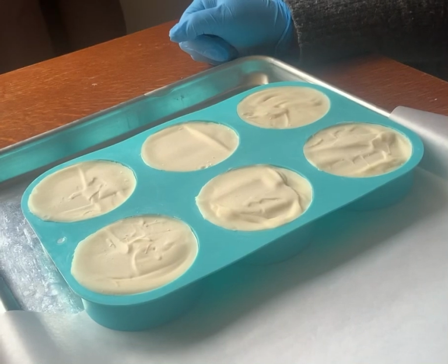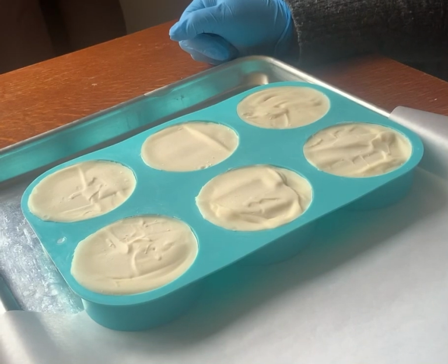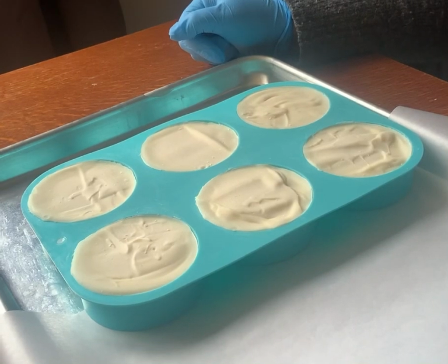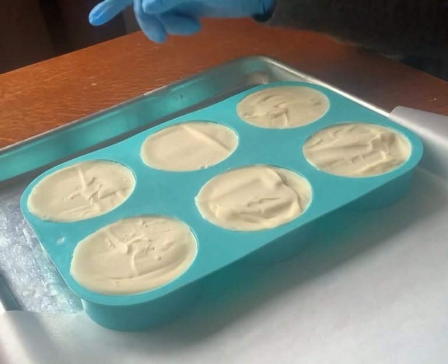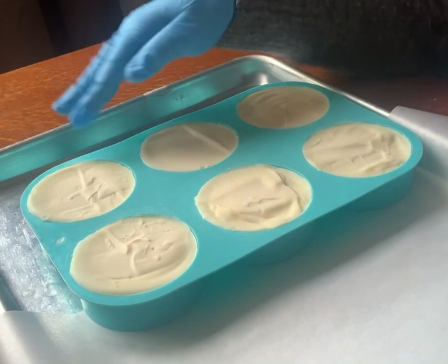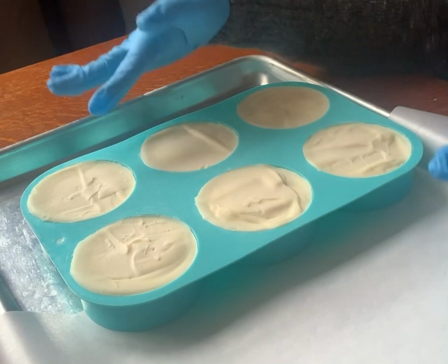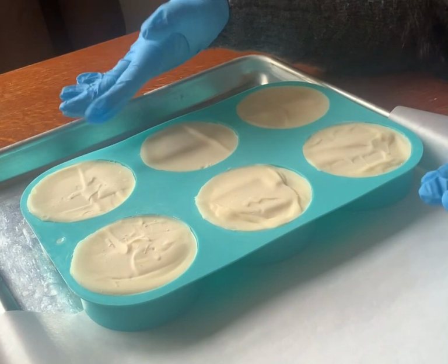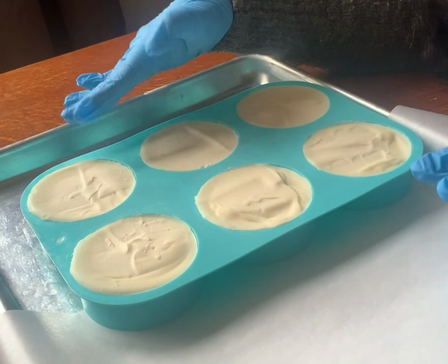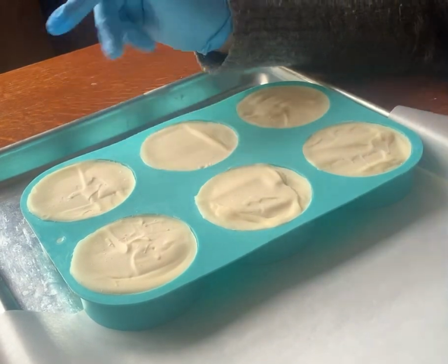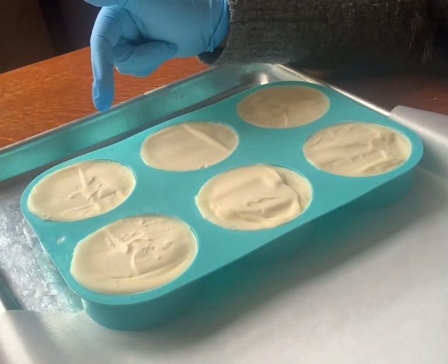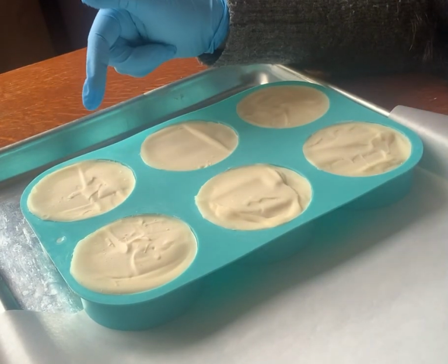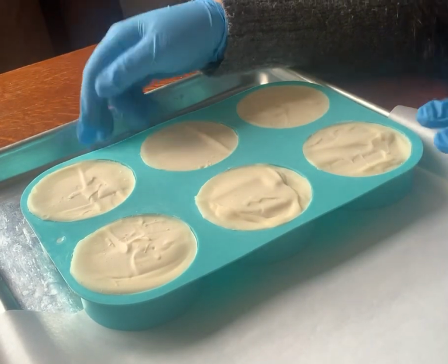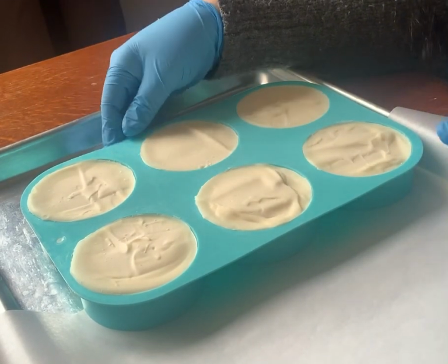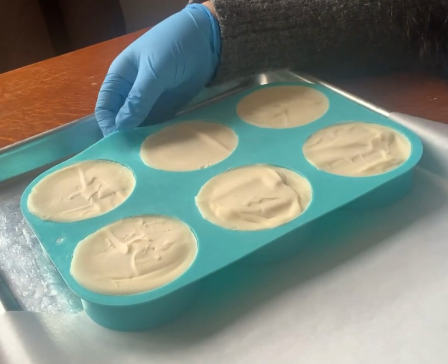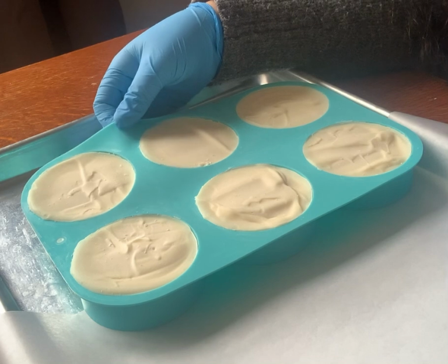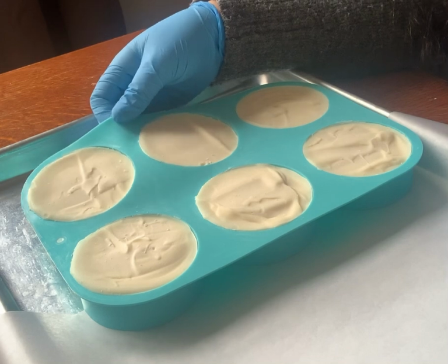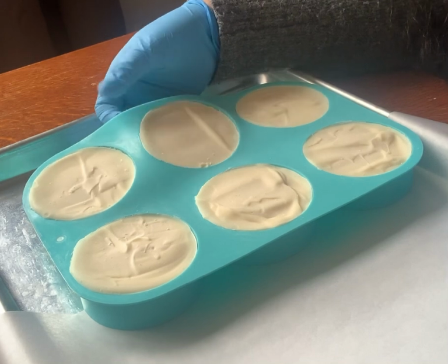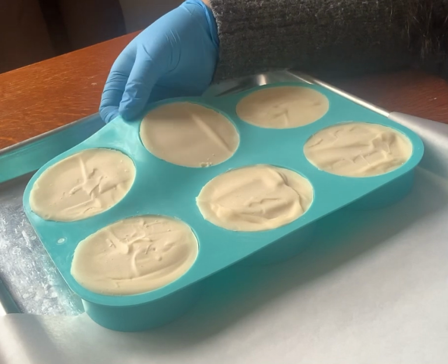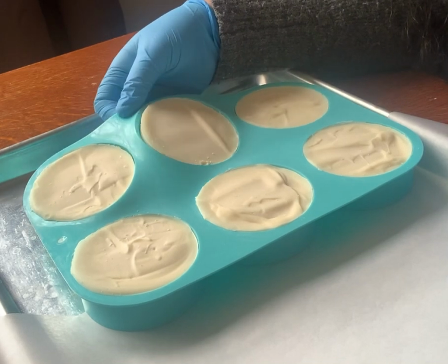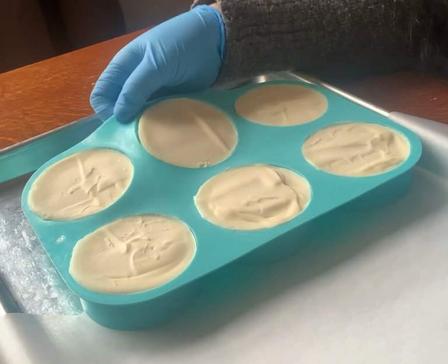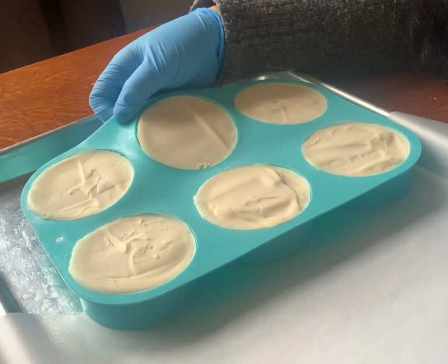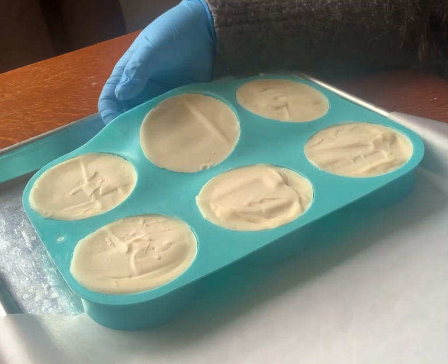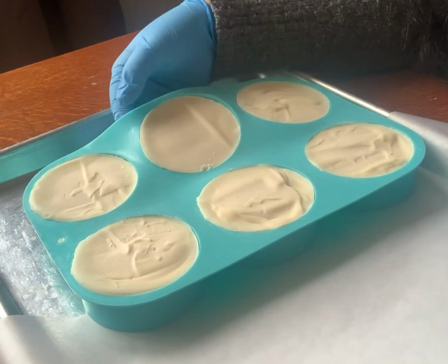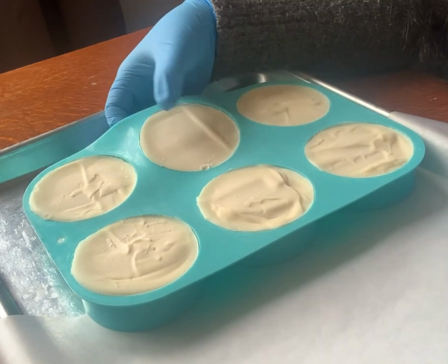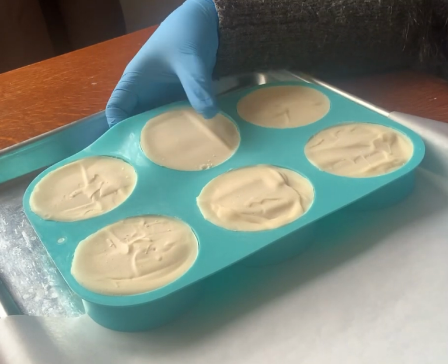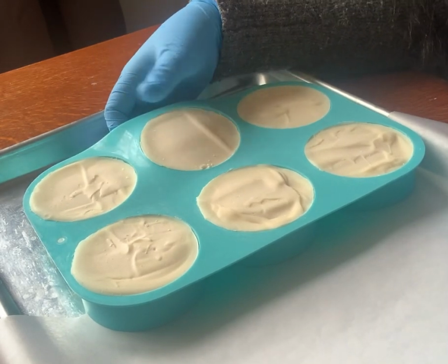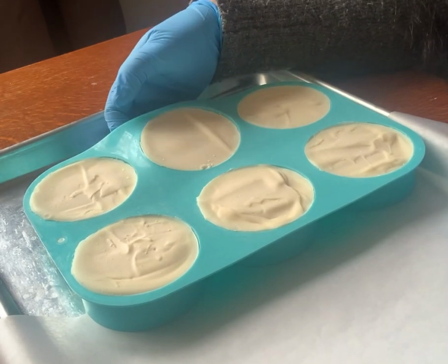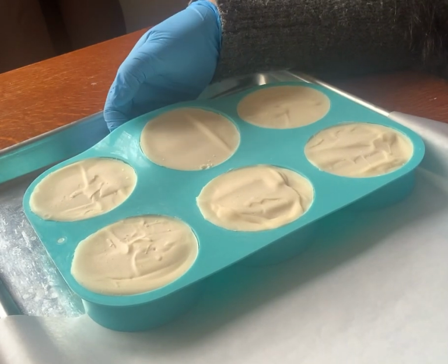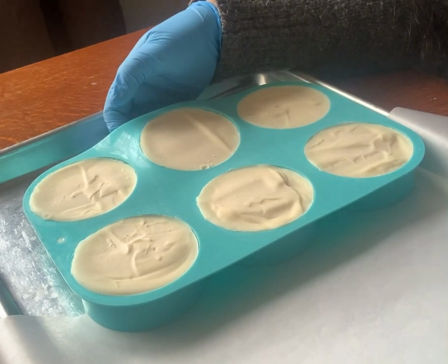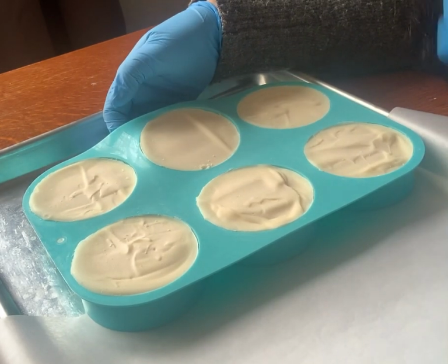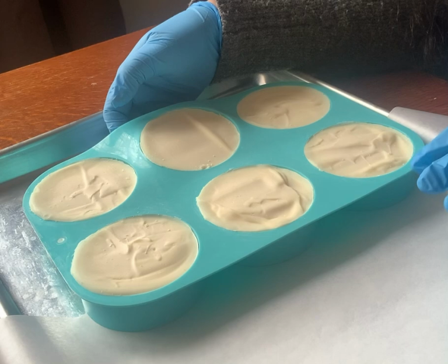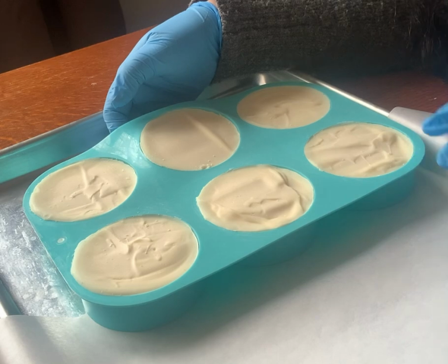Hey guys, I'm unmolding the dish soaps that I made yesterday. These are mainly all coconut oil, which is extremely cleansing, so can be drying.